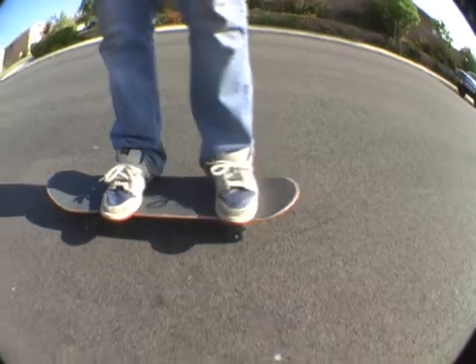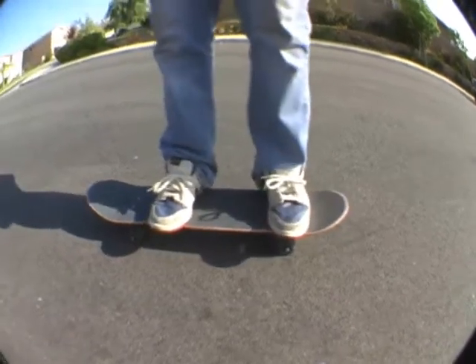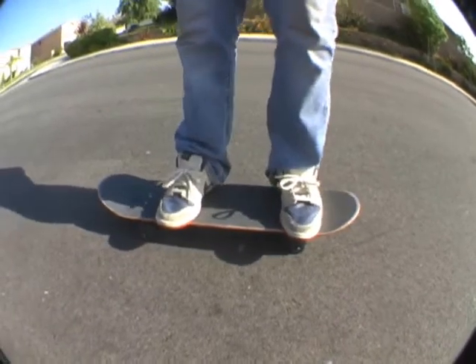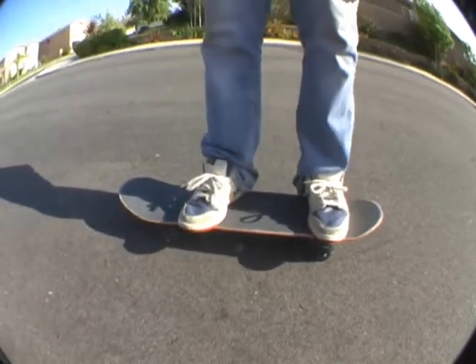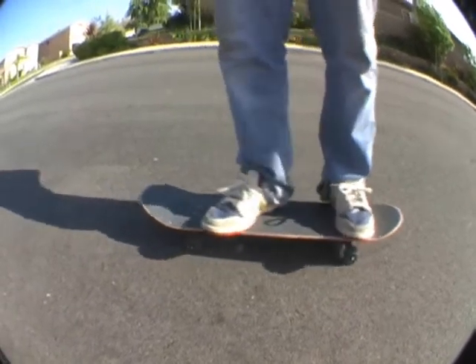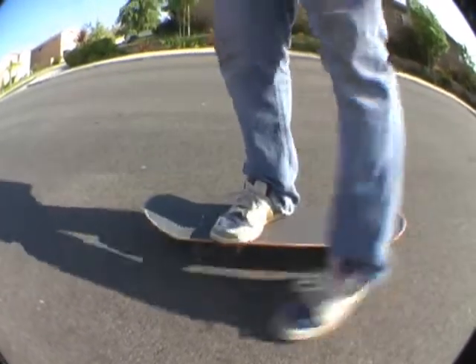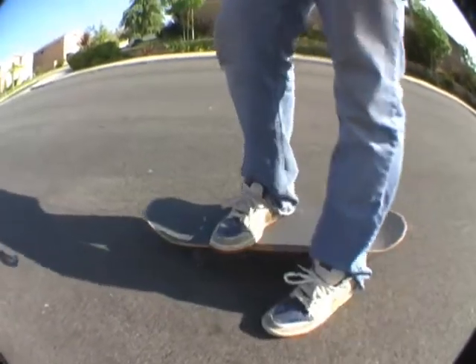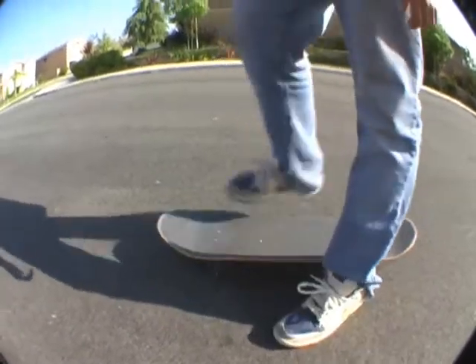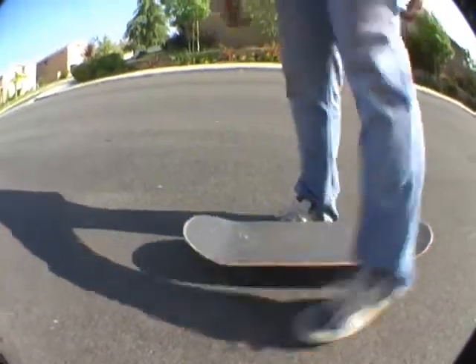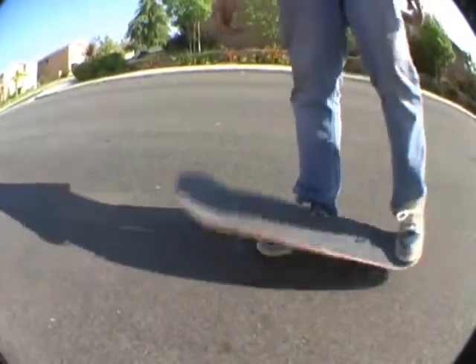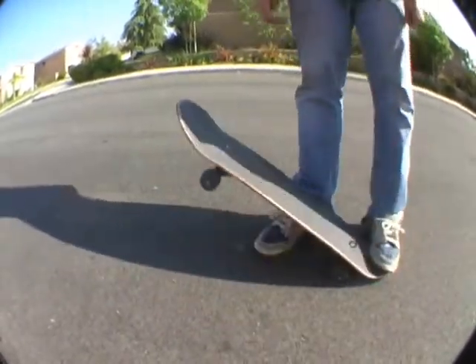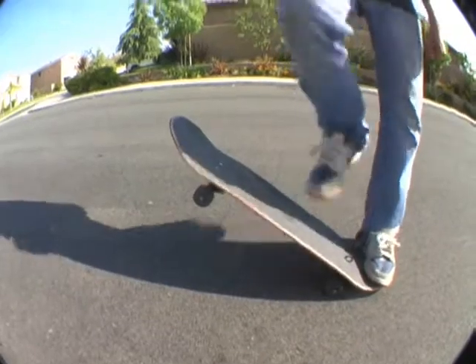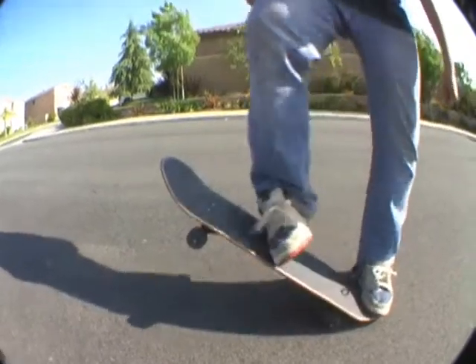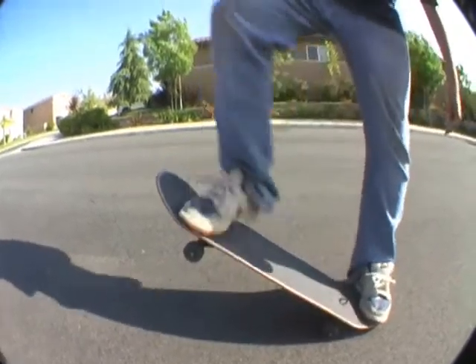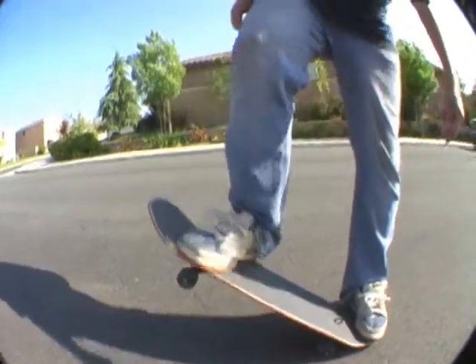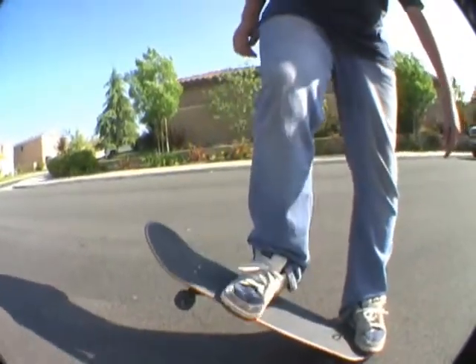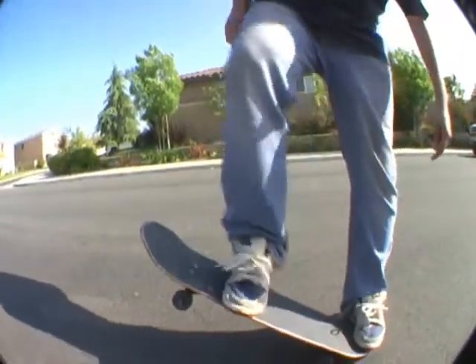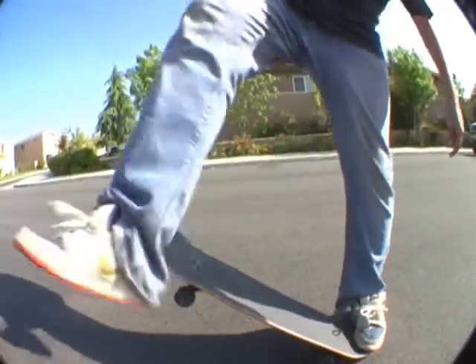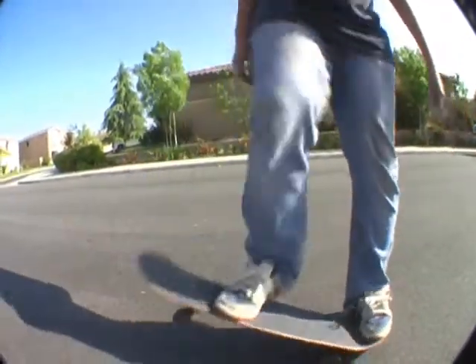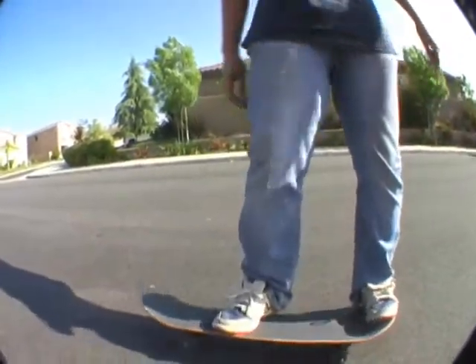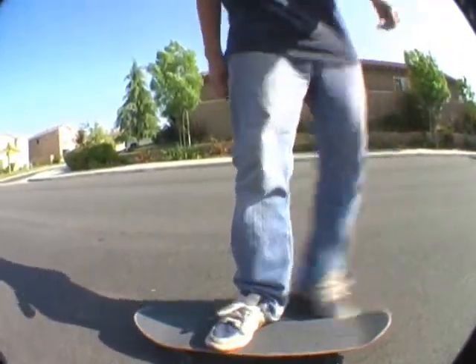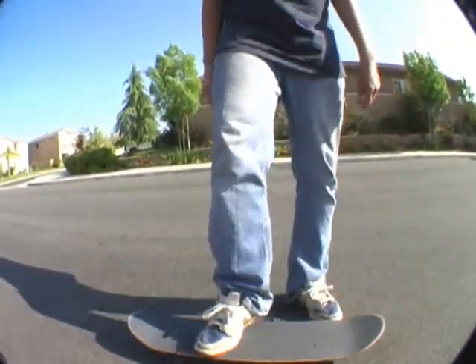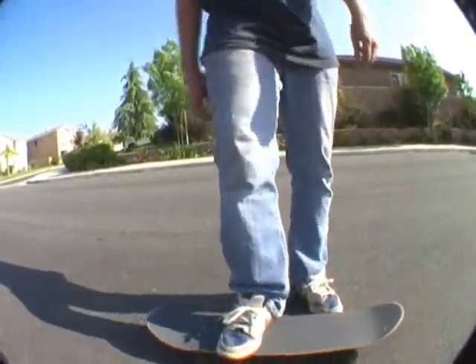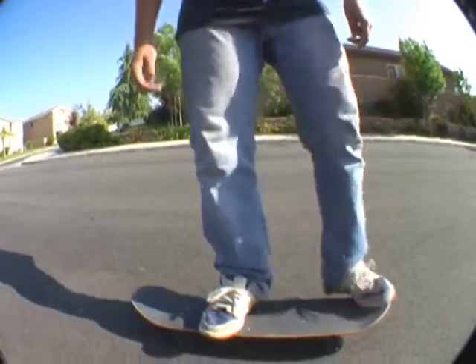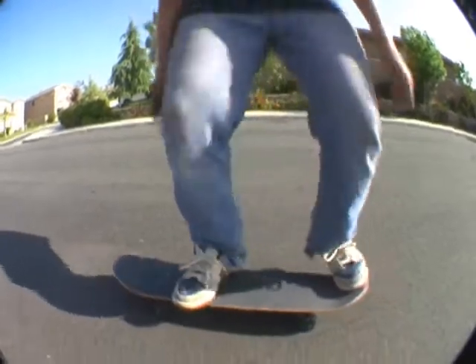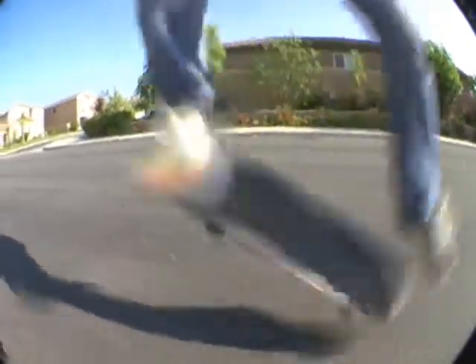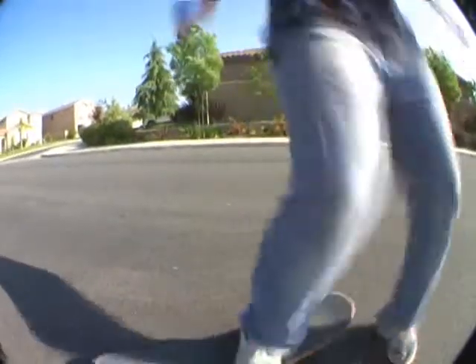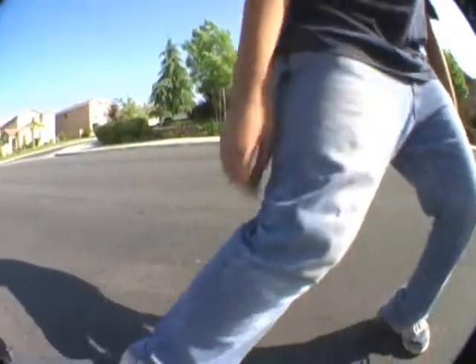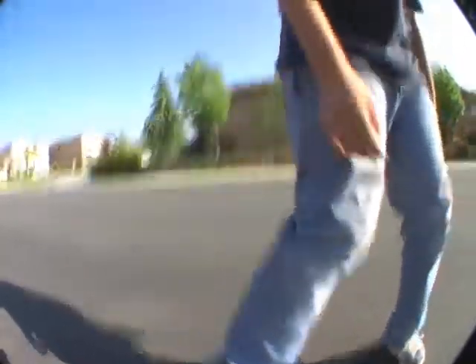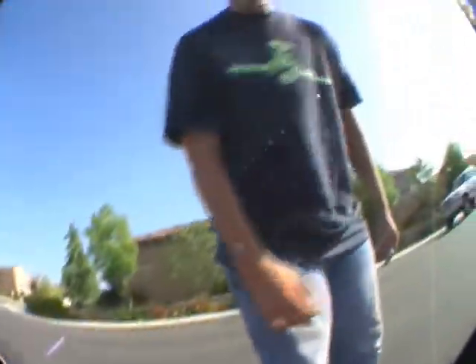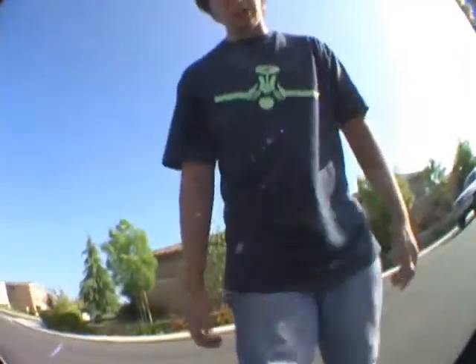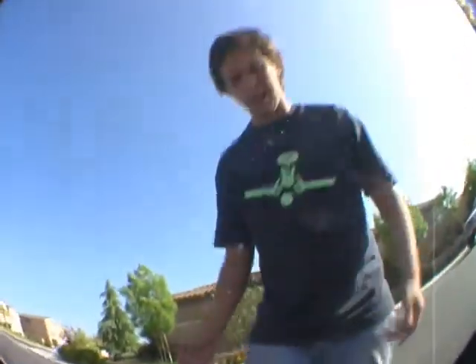So, just like an ollie — when you ollie, you drag your foot up. But instead of dragging it straight up, you drag it to the side and curl your ankle so it'll flip. Like that. And you just gotta land it.